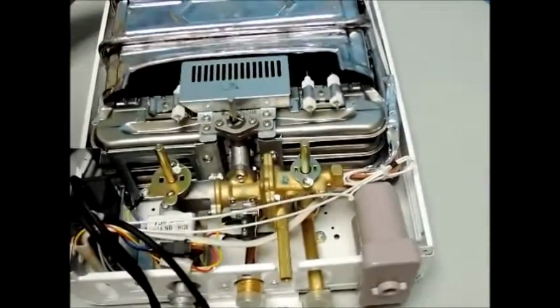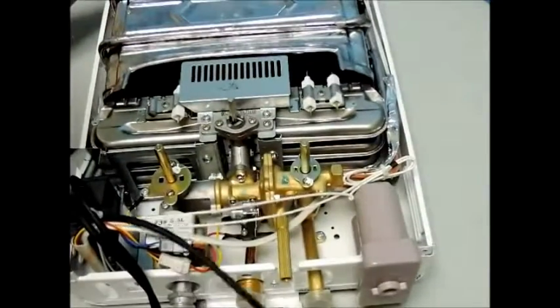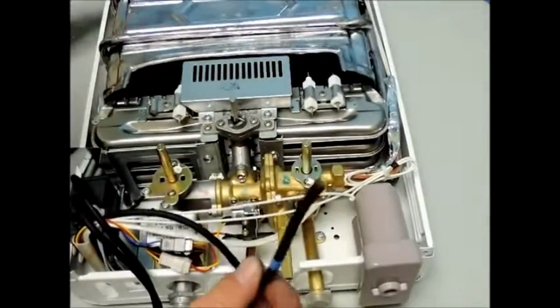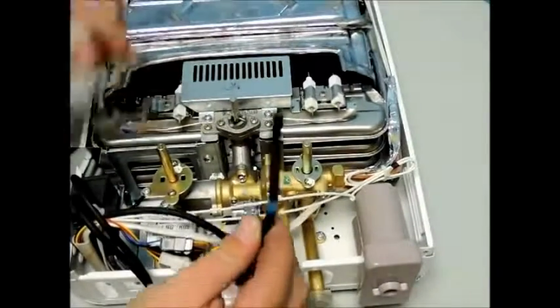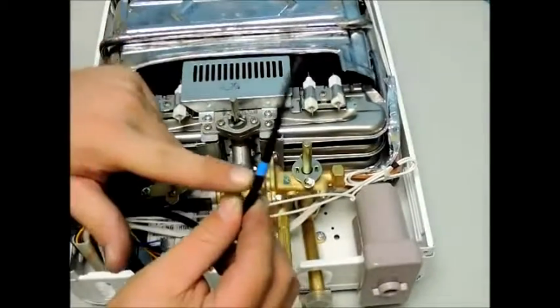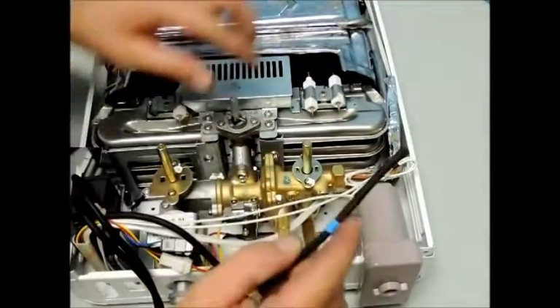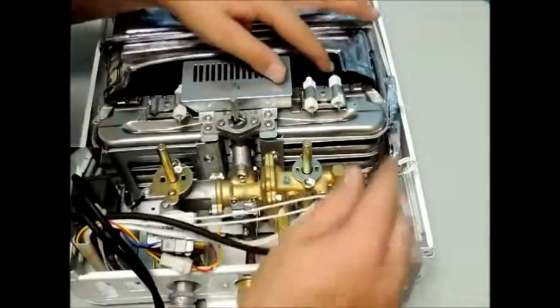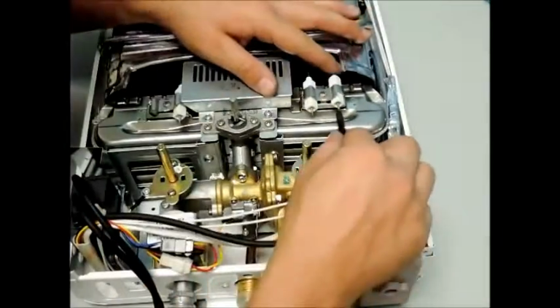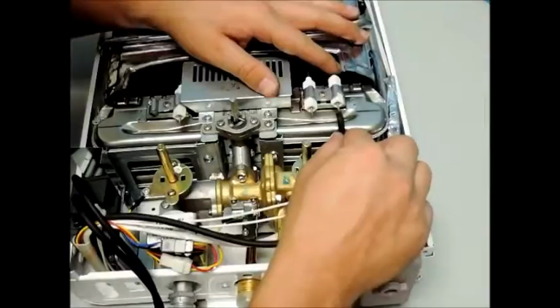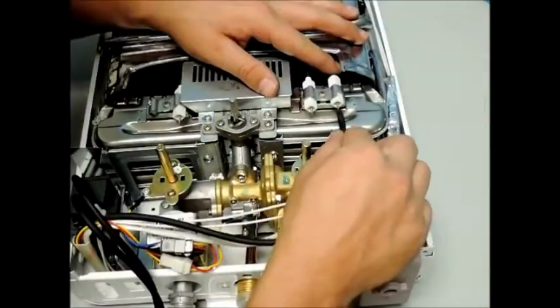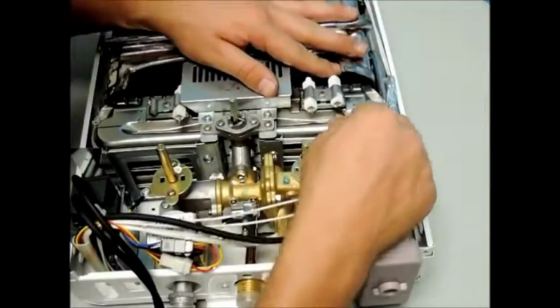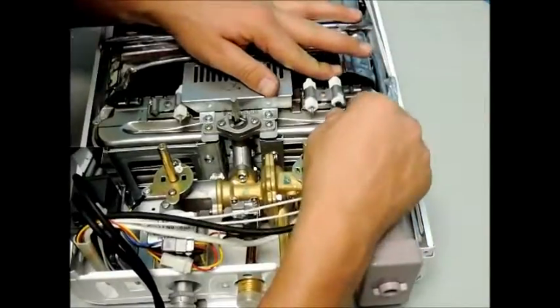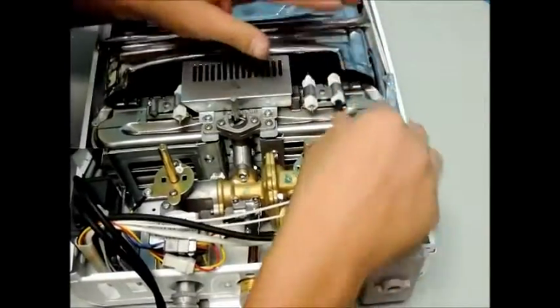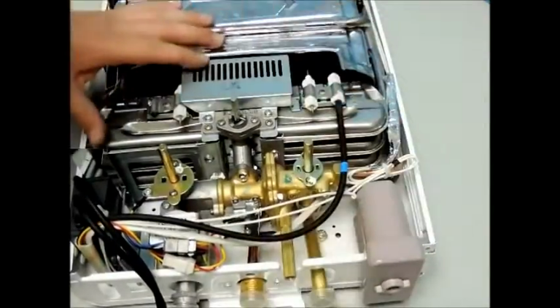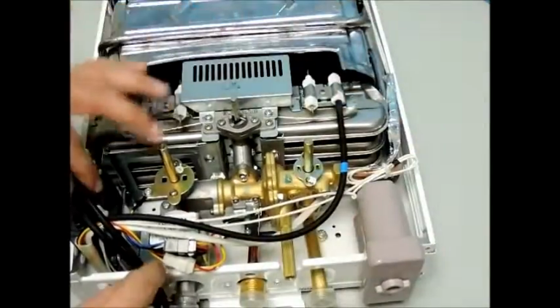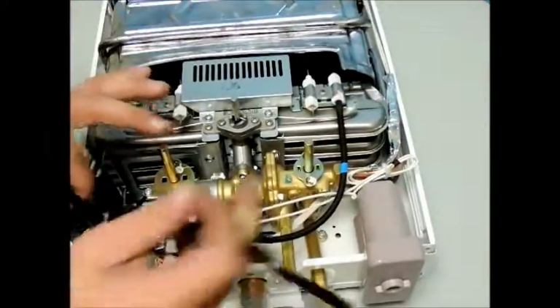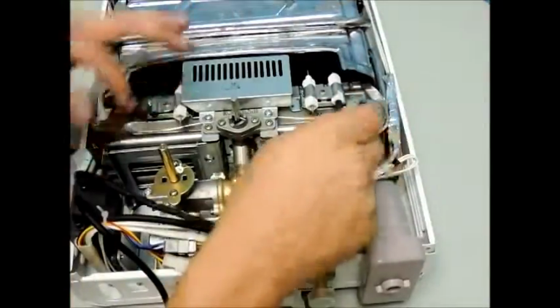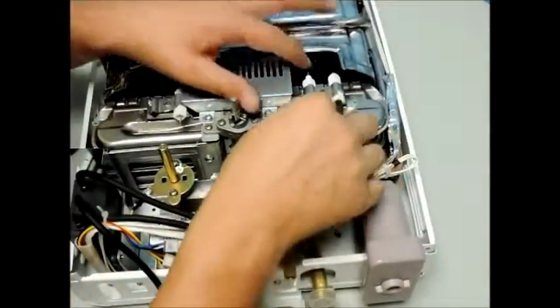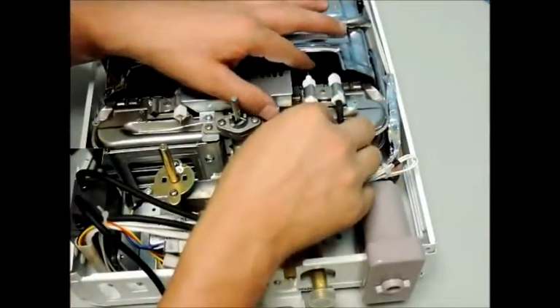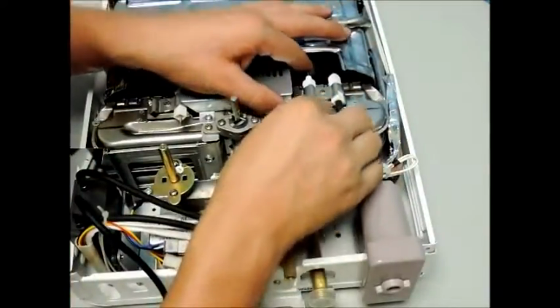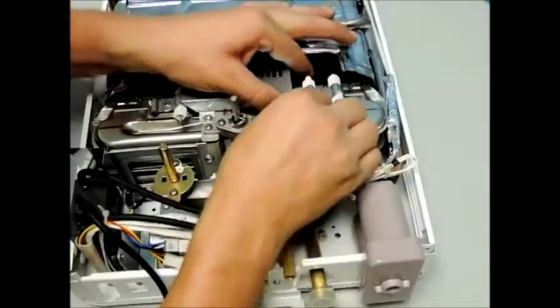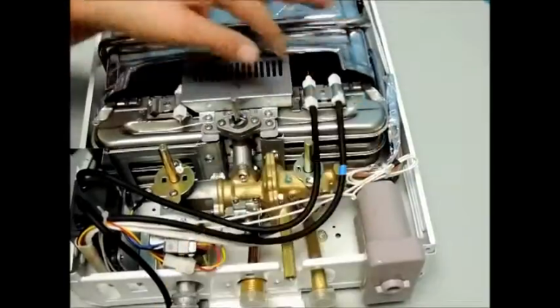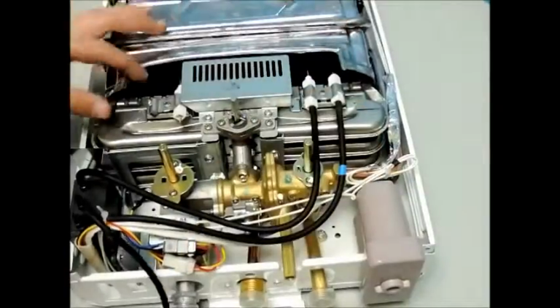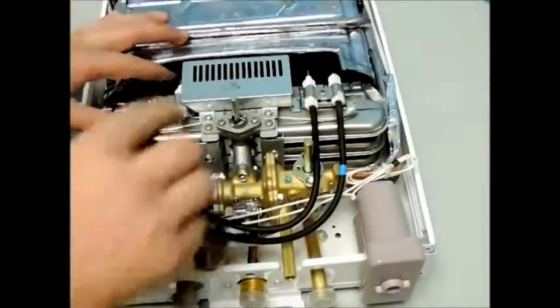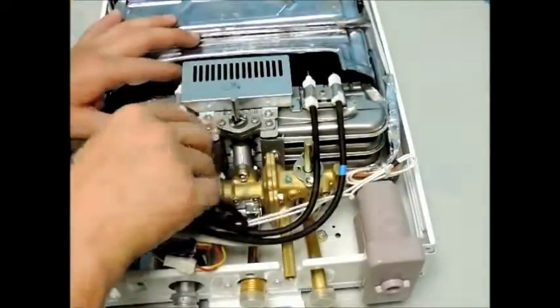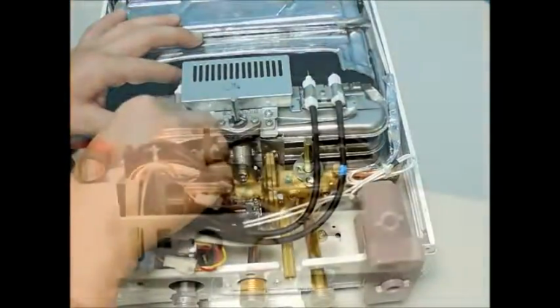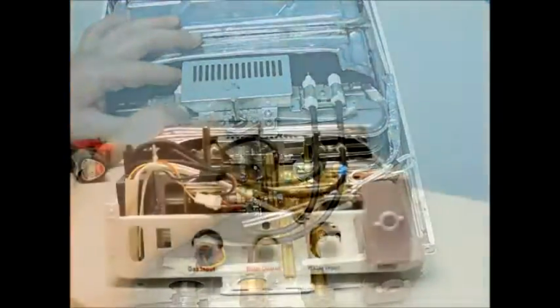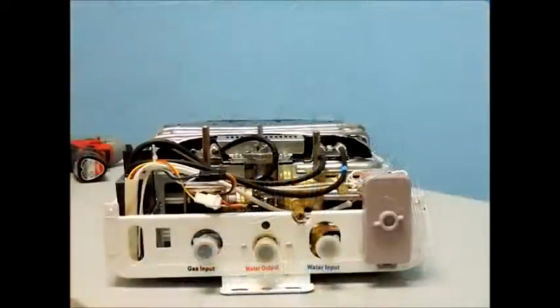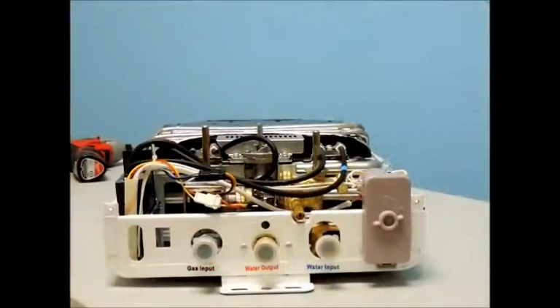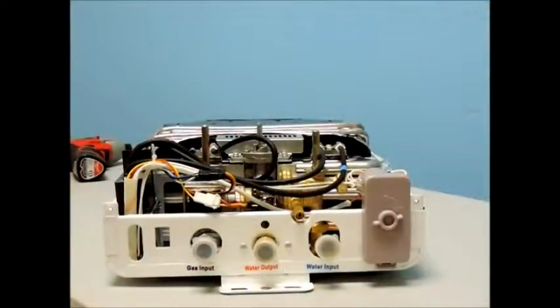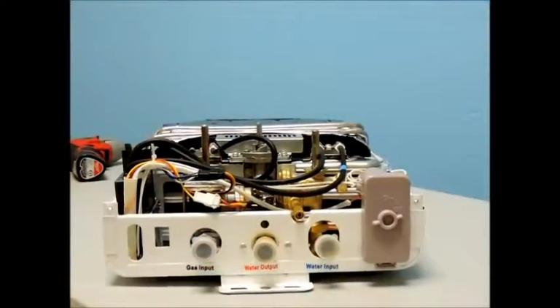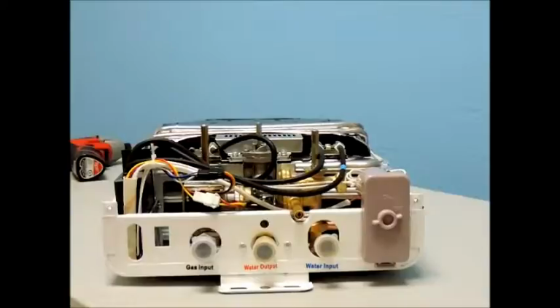Now you are ready to reconnect the three black wires that we previously removed. Please note that the black wire with the blue tape needs to be connected to your thermocouple sensor, which is identified by being the long pin suspended over the burner surface.